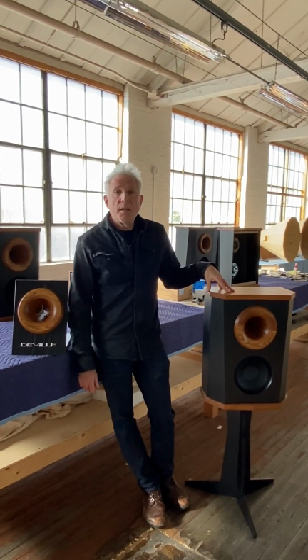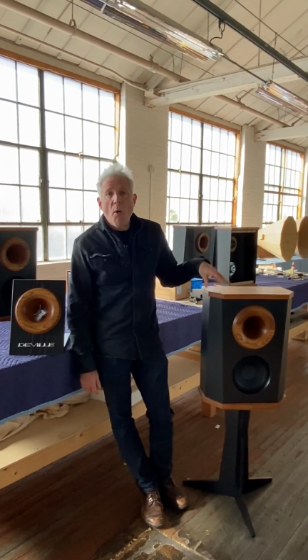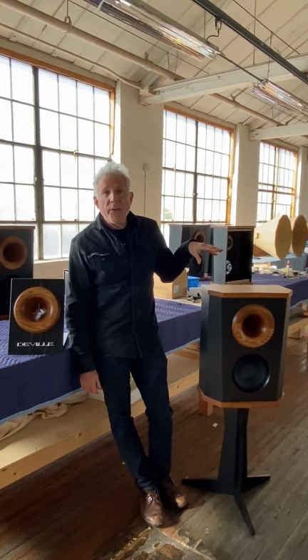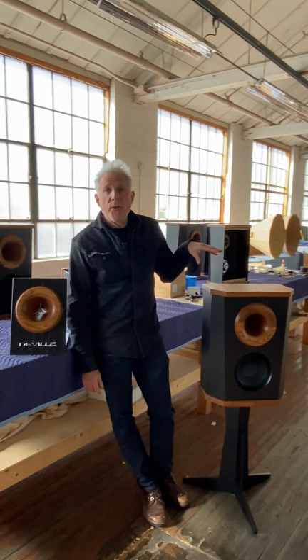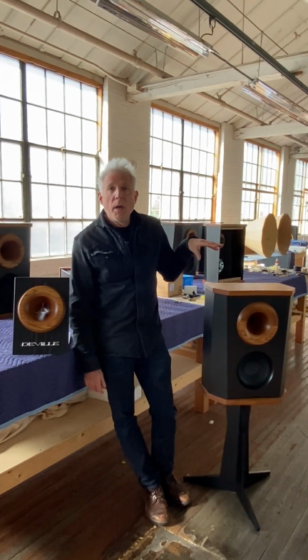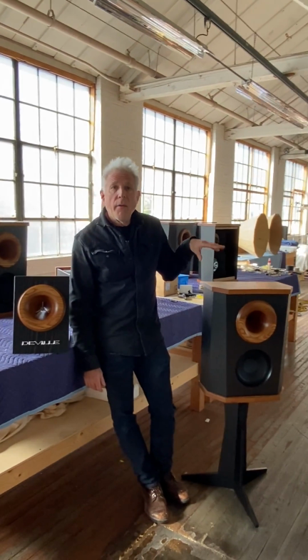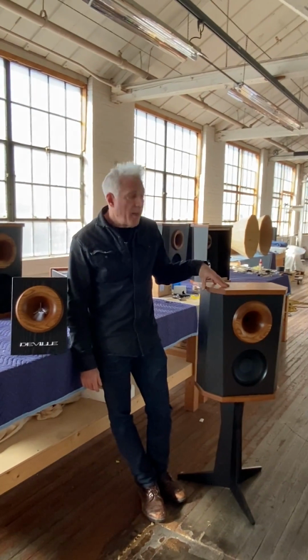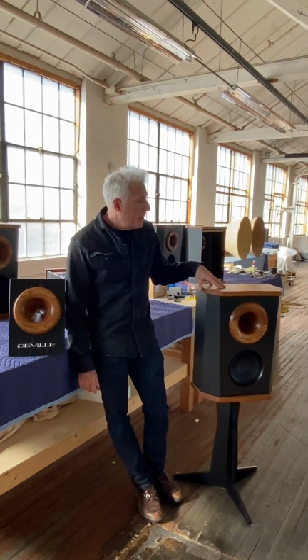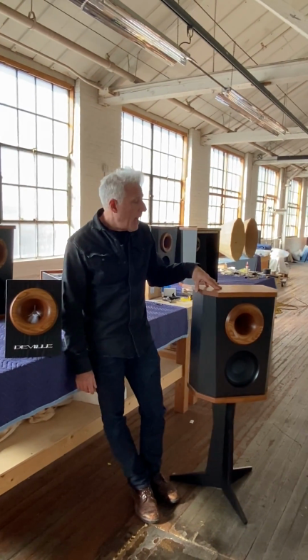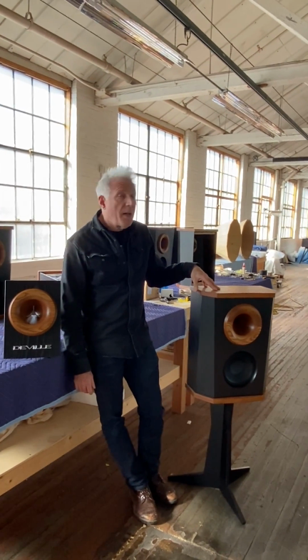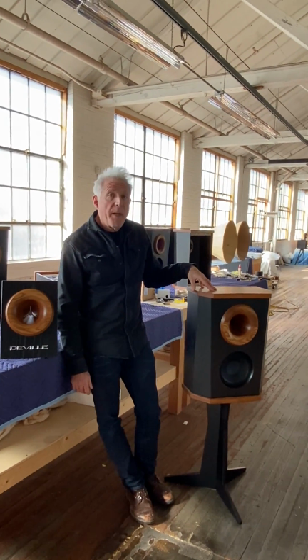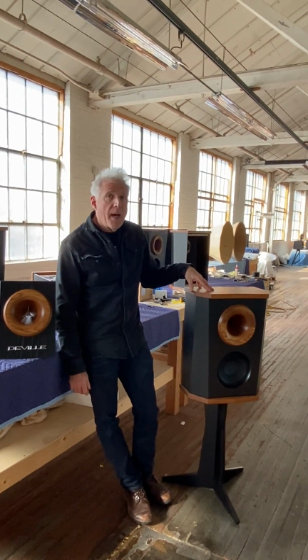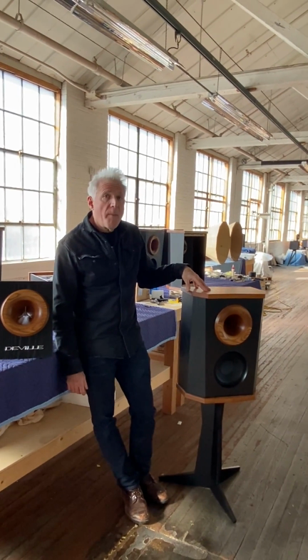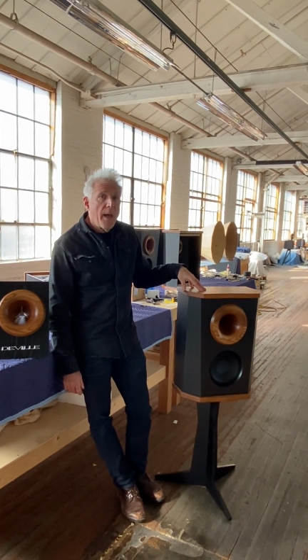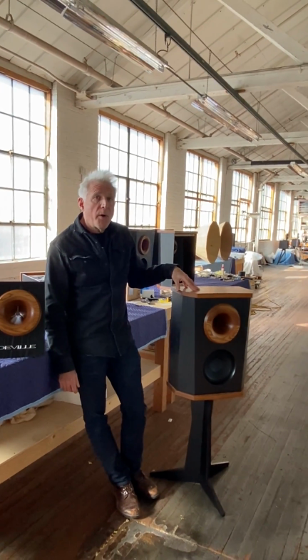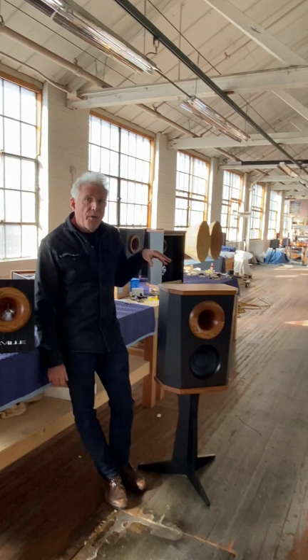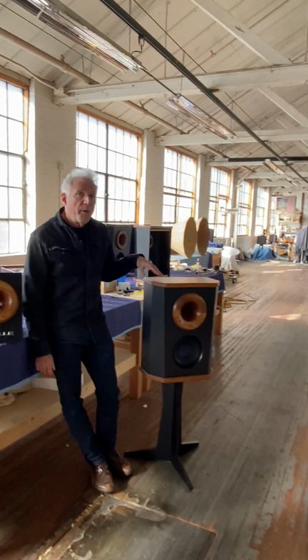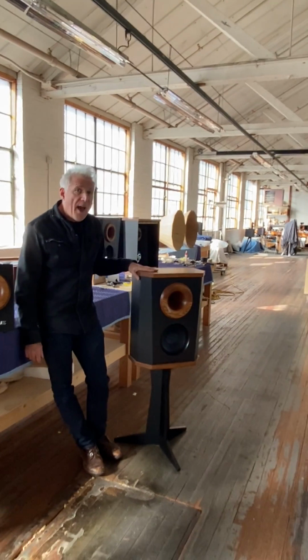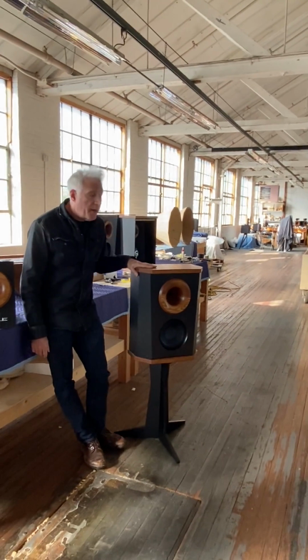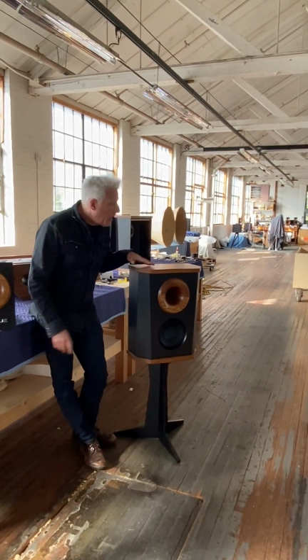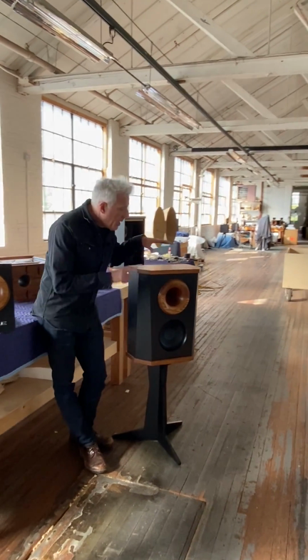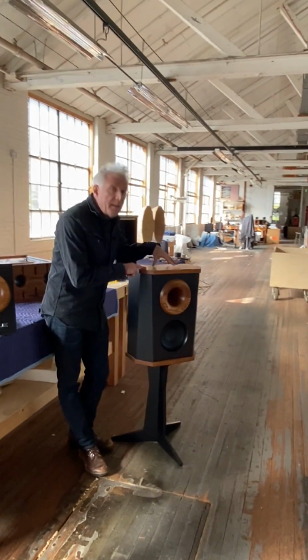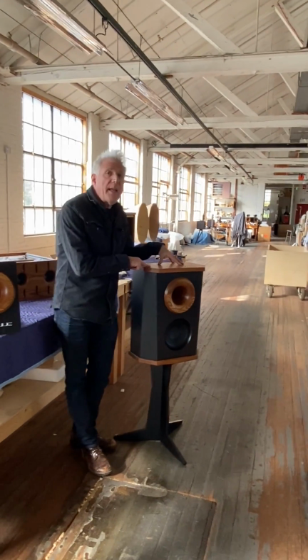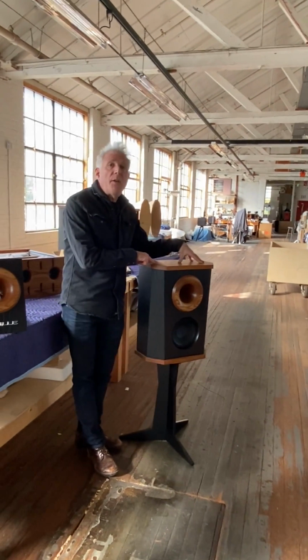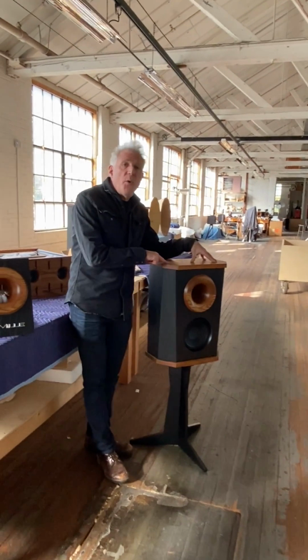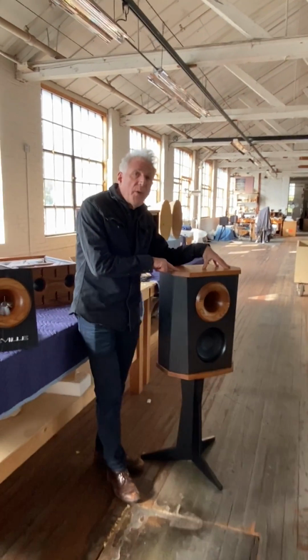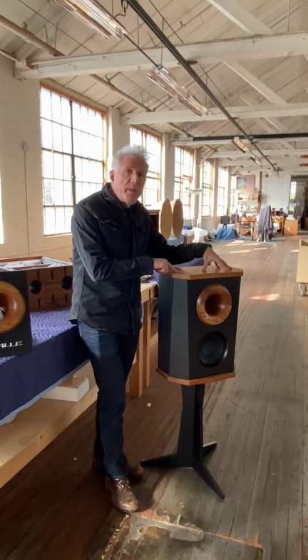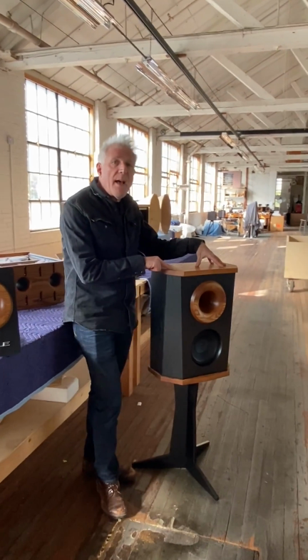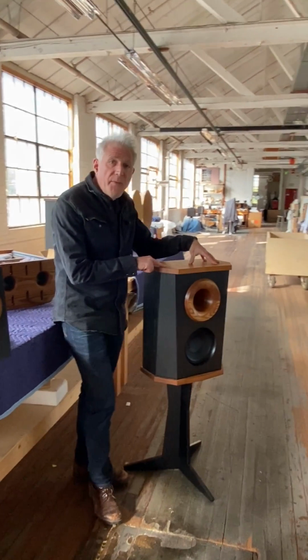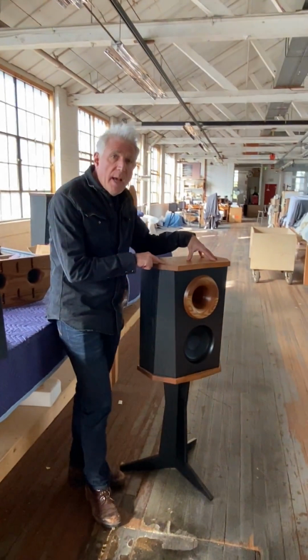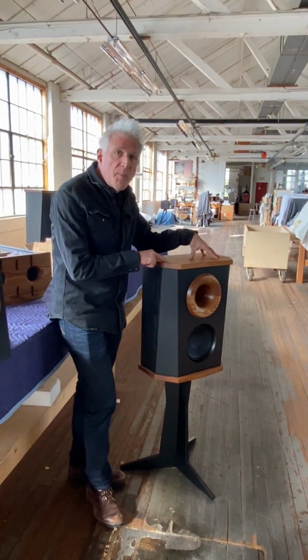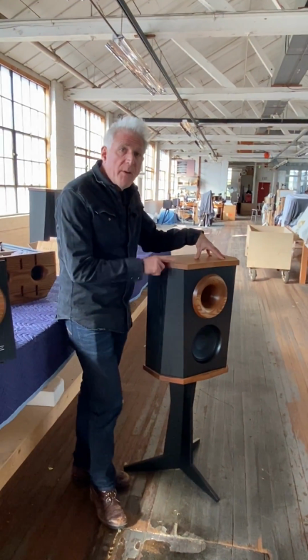Jonathan Weiss, Fleetwood Sound Company by OMA. We're in our Fleetwood factory. This is the new Fleetwood Sound DeVille loudspeaker.